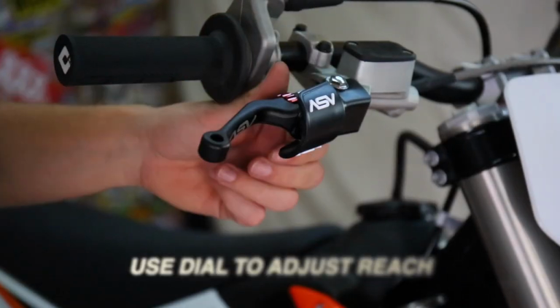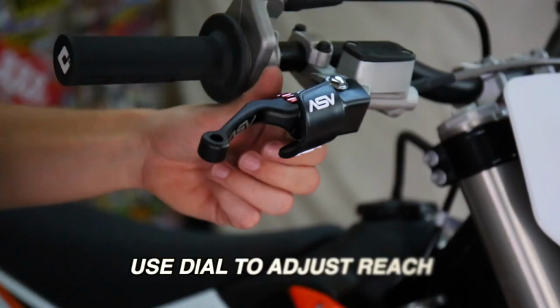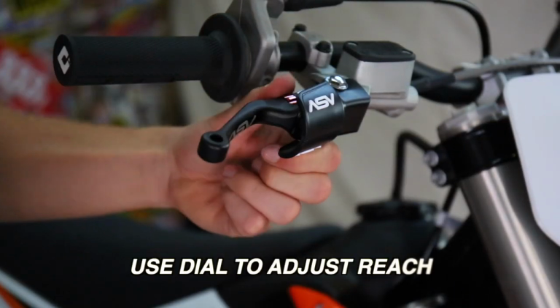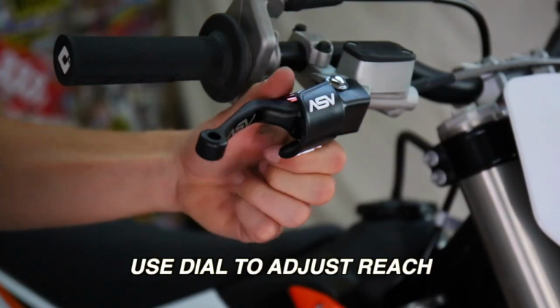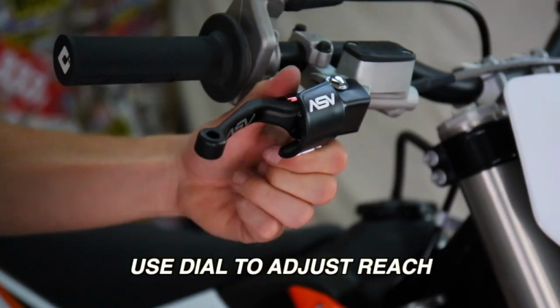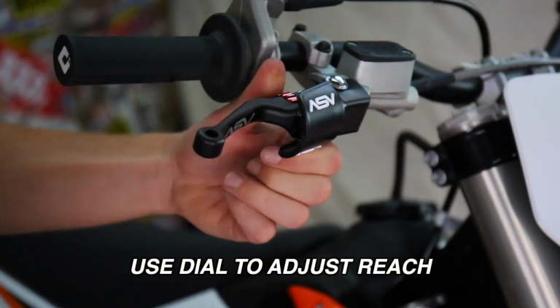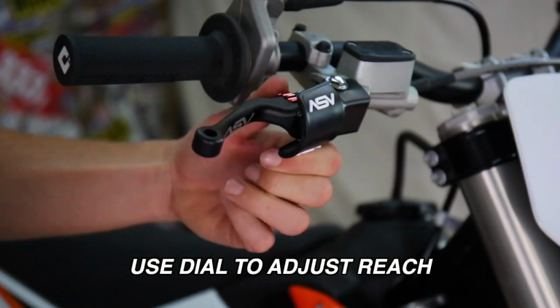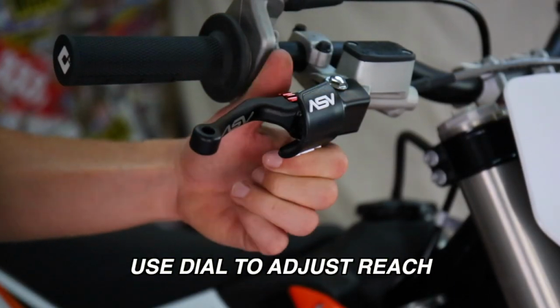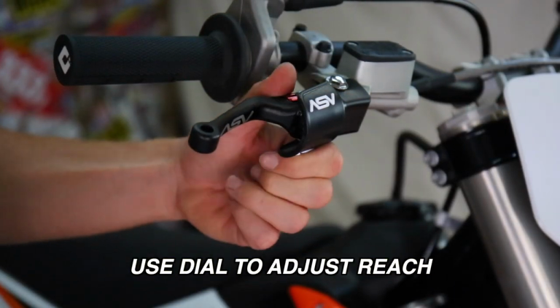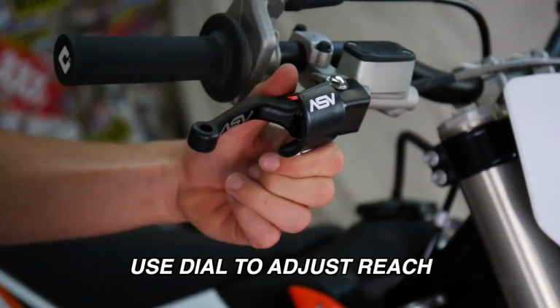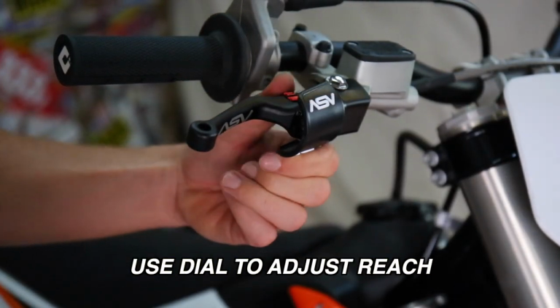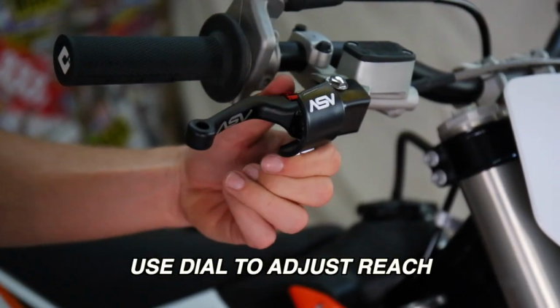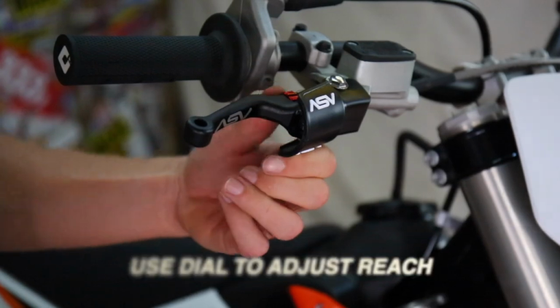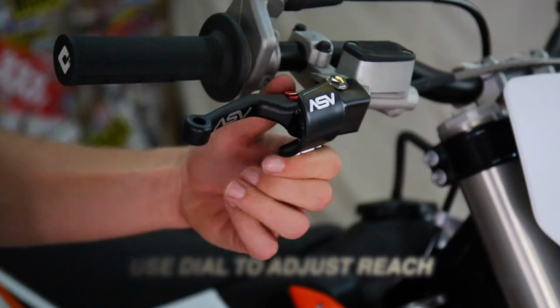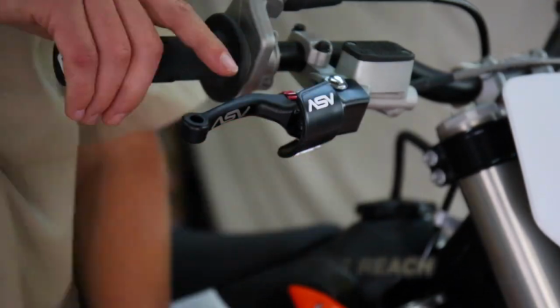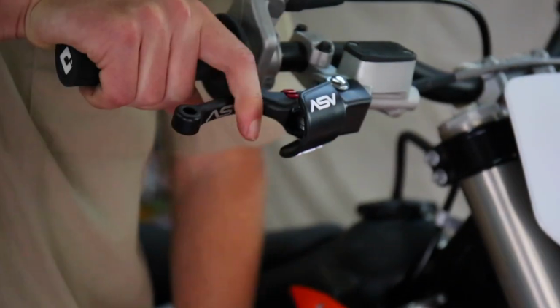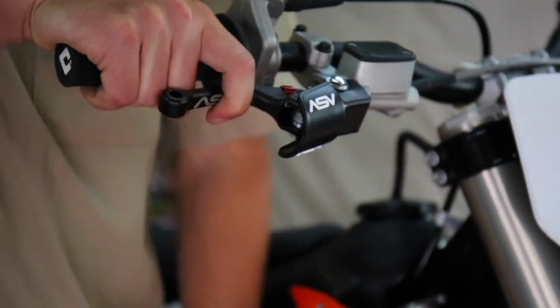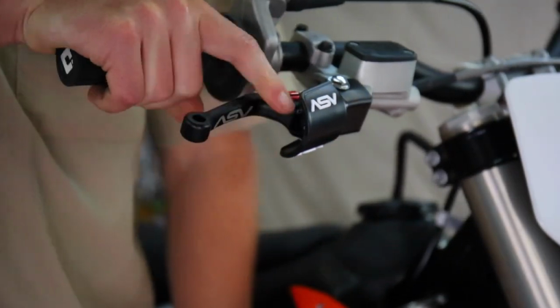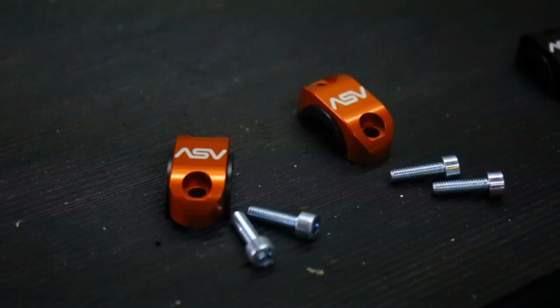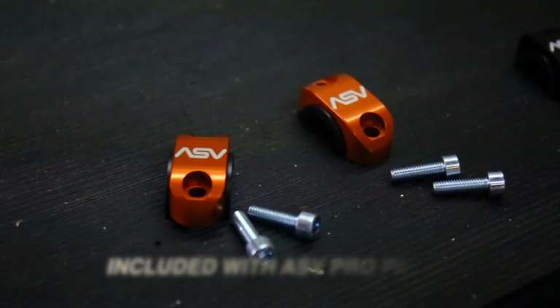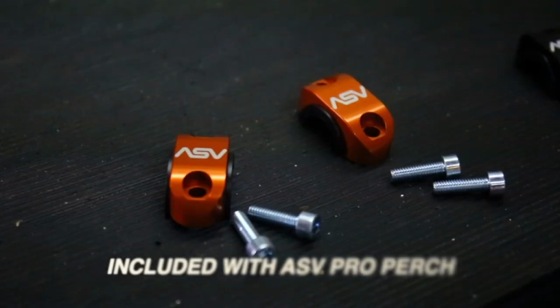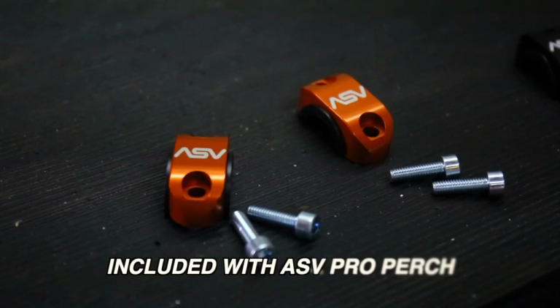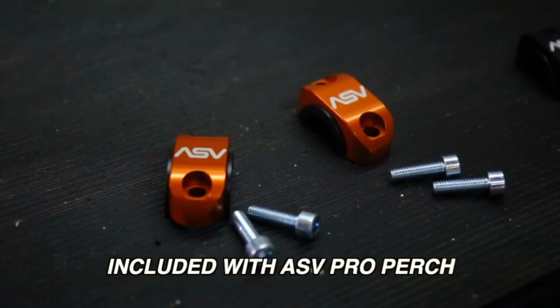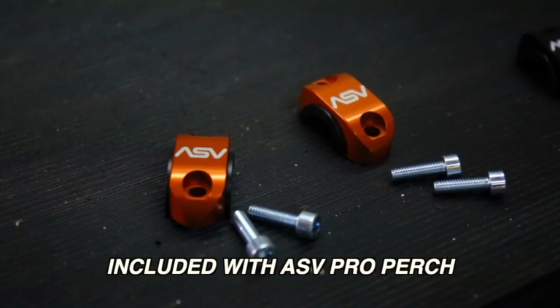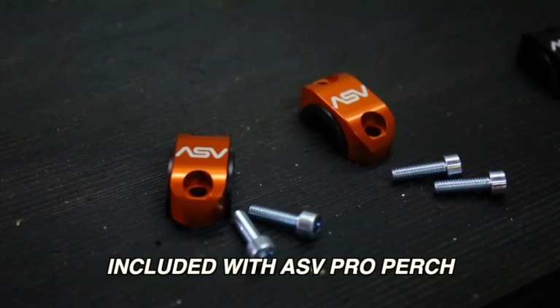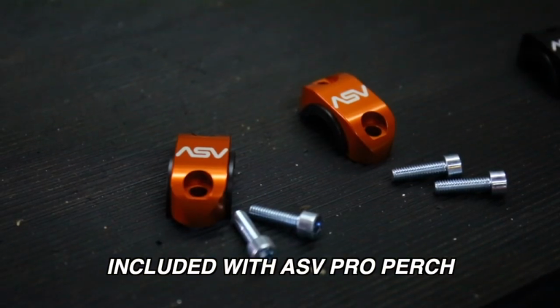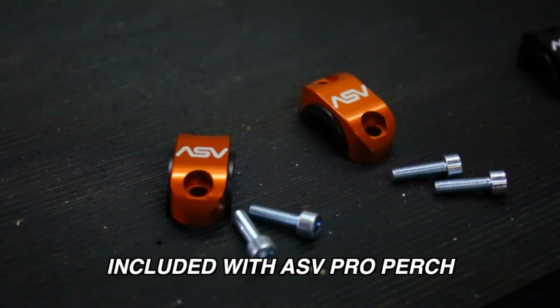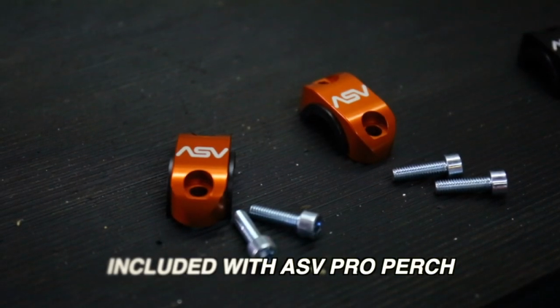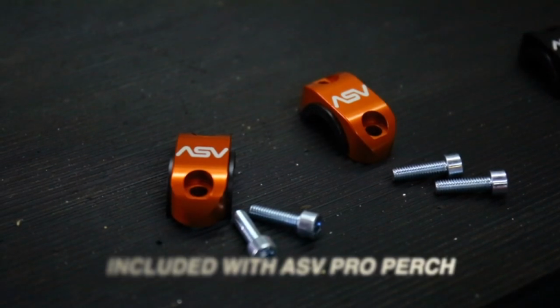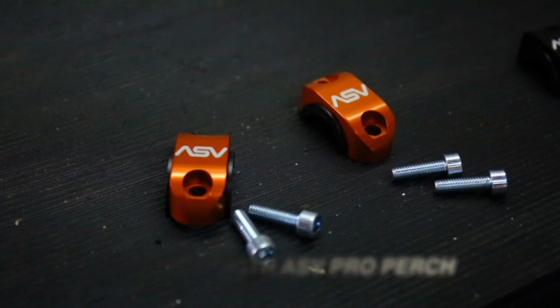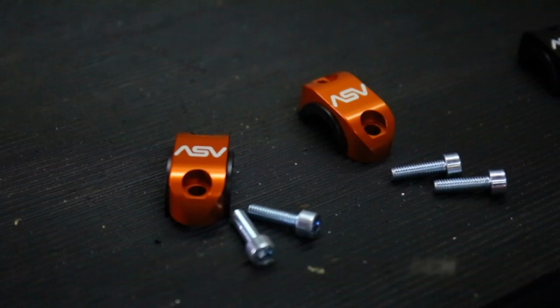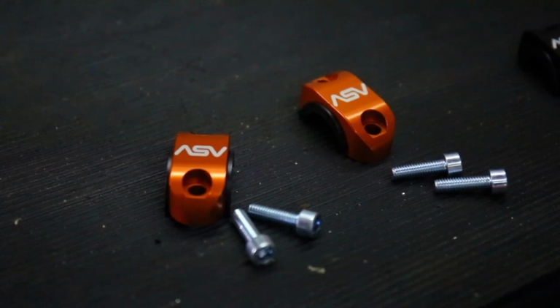Finally, use the reach adjust to dial in exactly where you want the lever position. To really customize your rider cockpit, use one of our ASV rotator clamps.